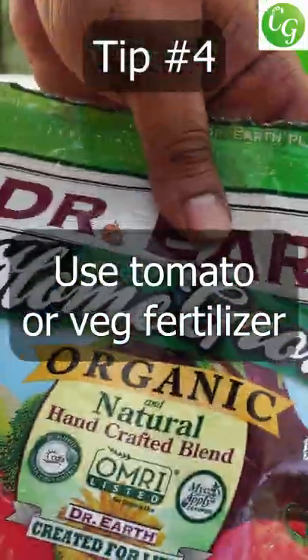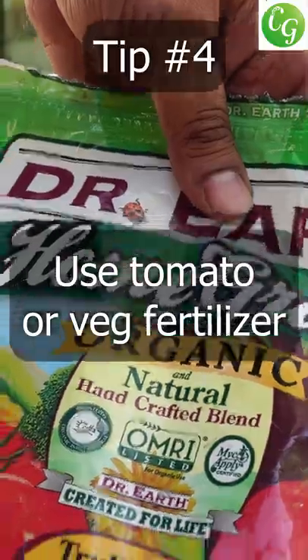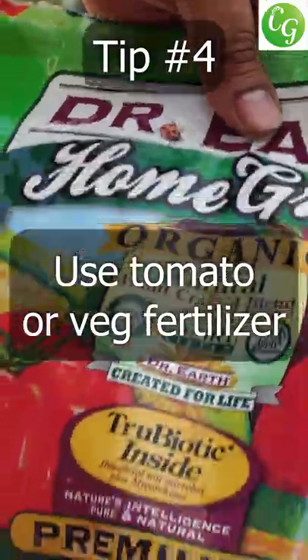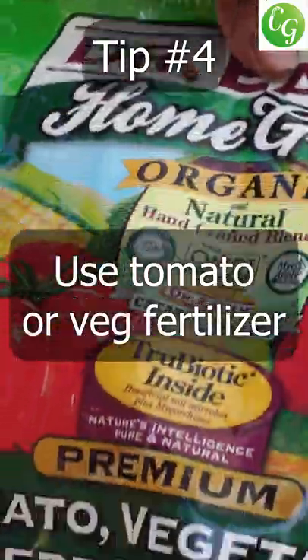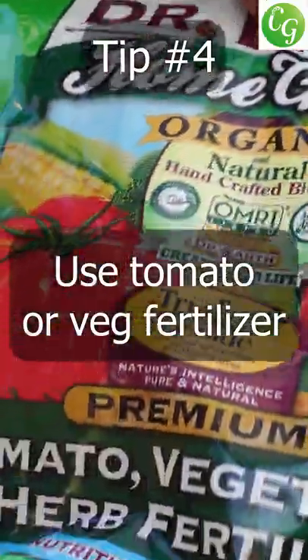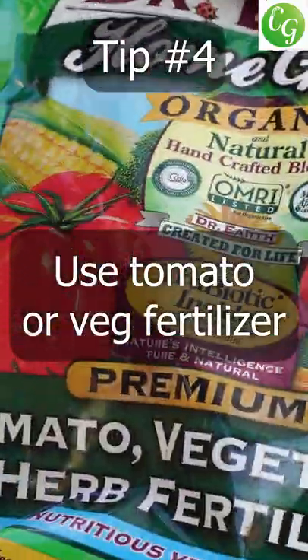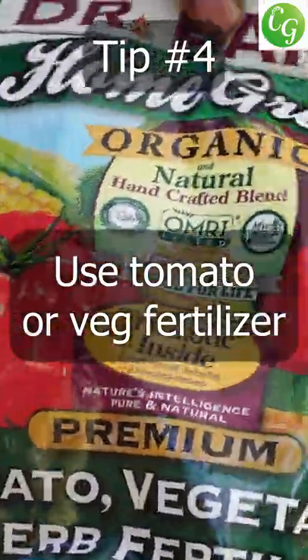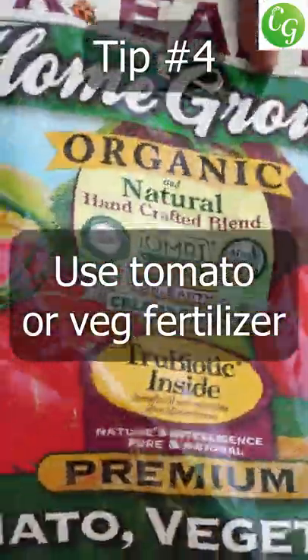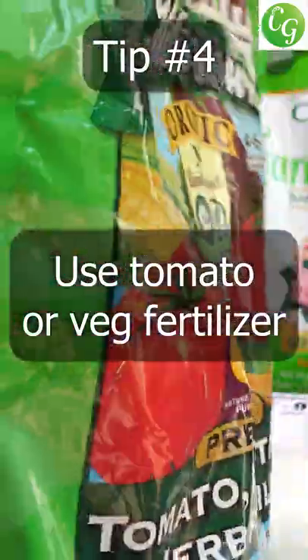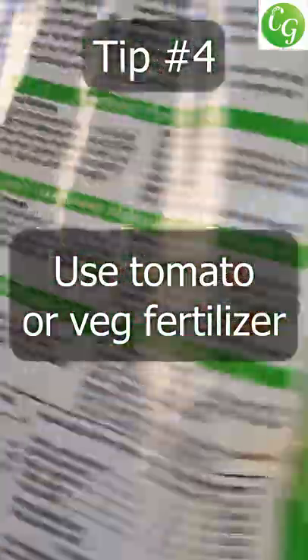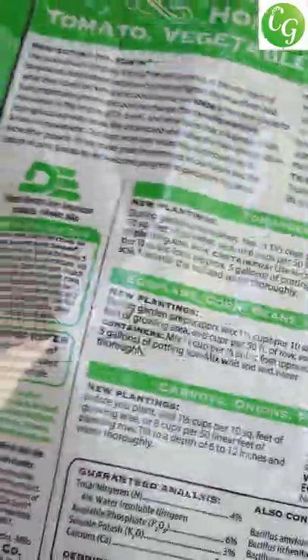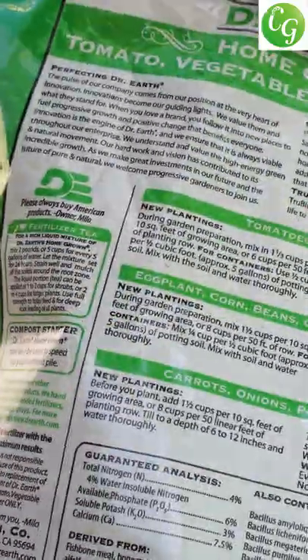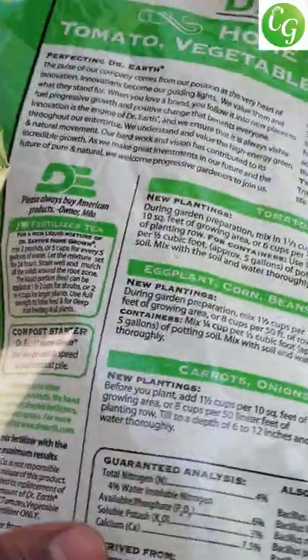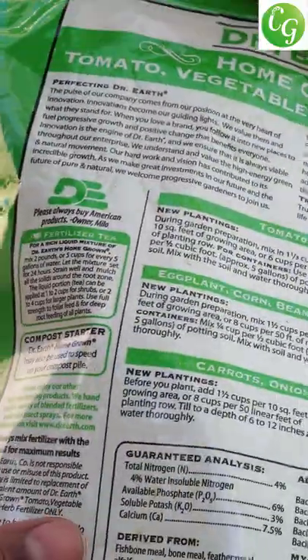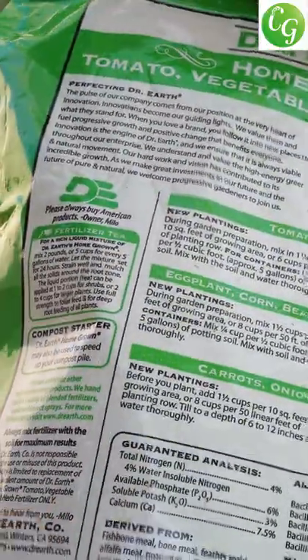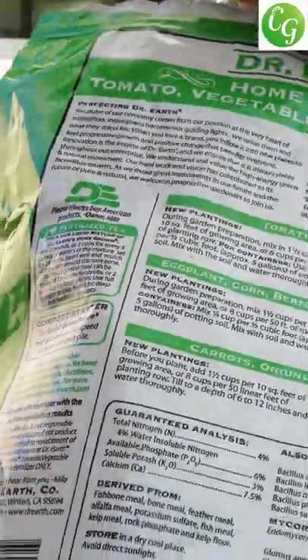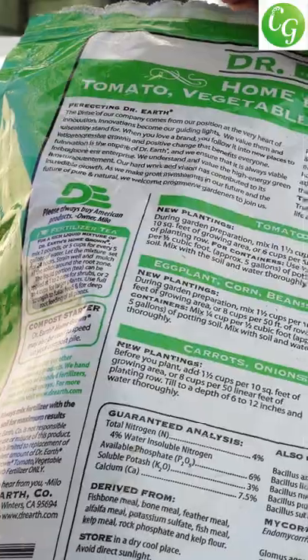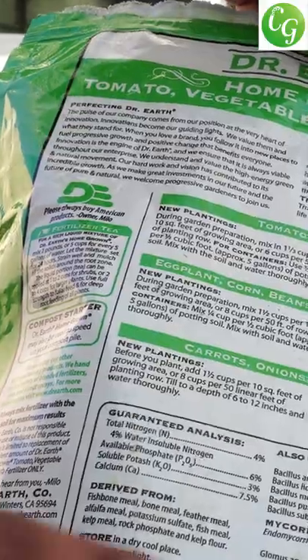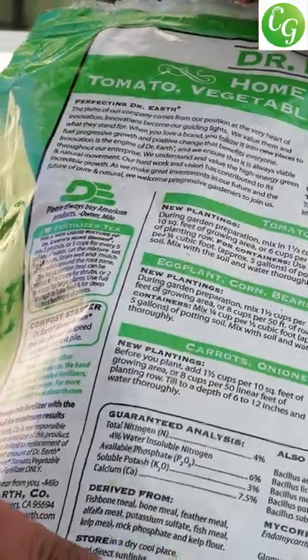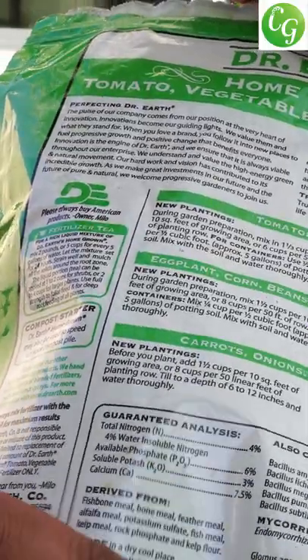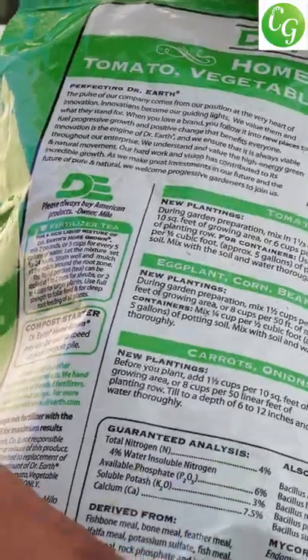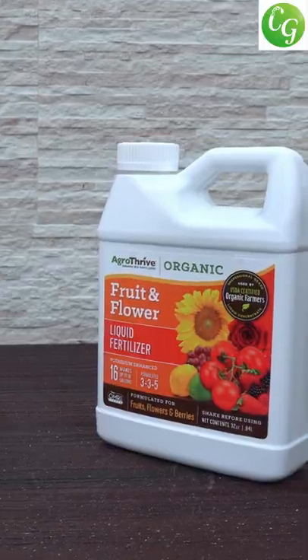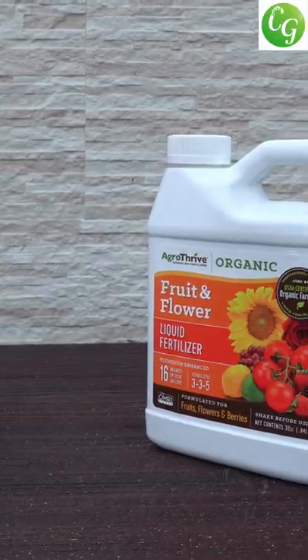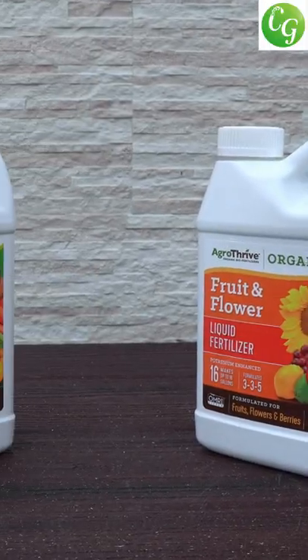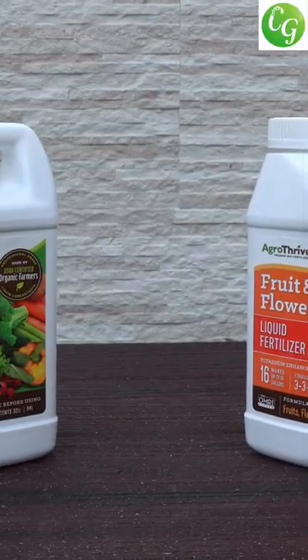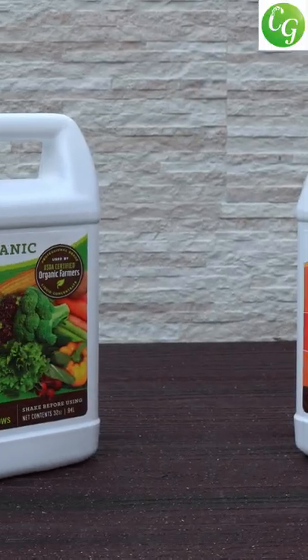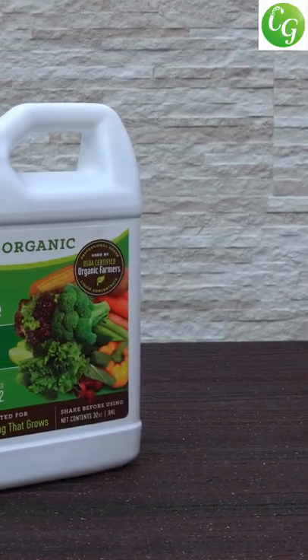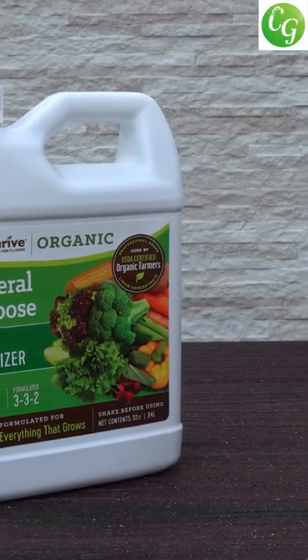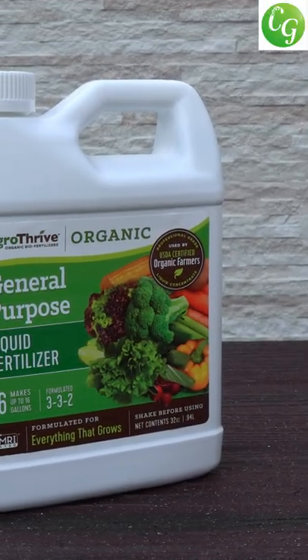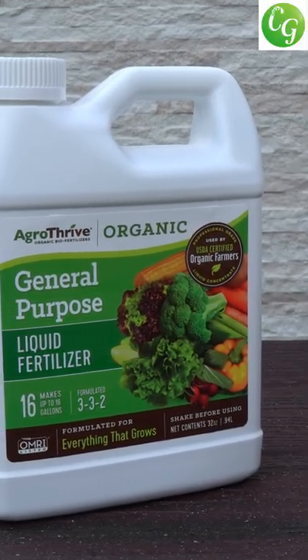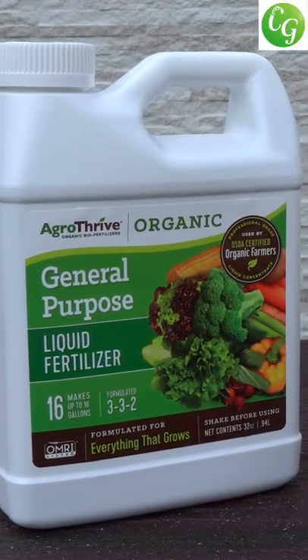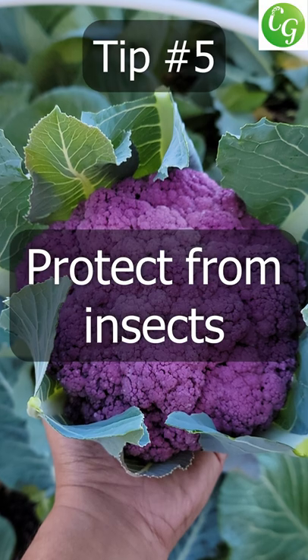Tip 4: Fertilize your cauliflower plants using a tomato or vegetable fertilizer. Organic fertilizers like Dr. Earth organic fertilizer or the Agro-Thrive fertilizers work very well for cauliflower plants.